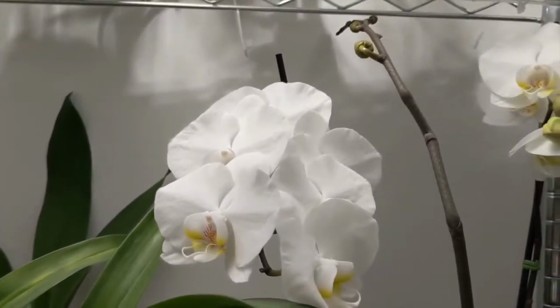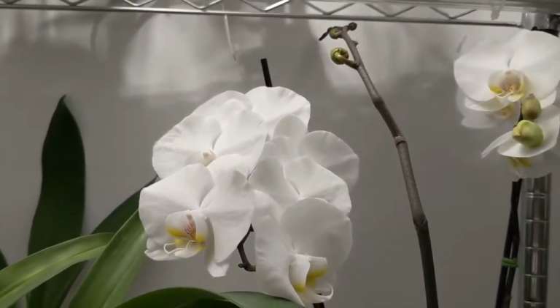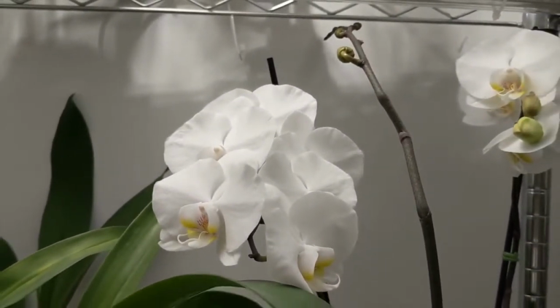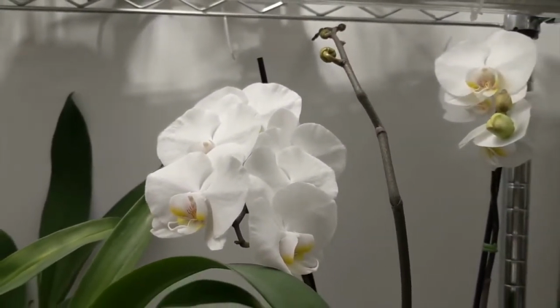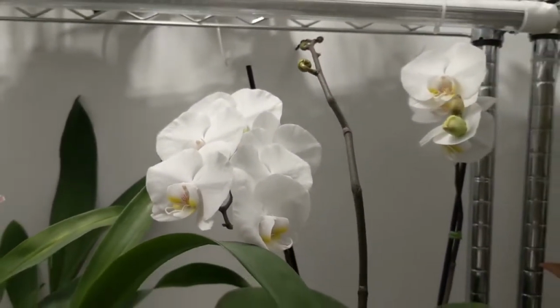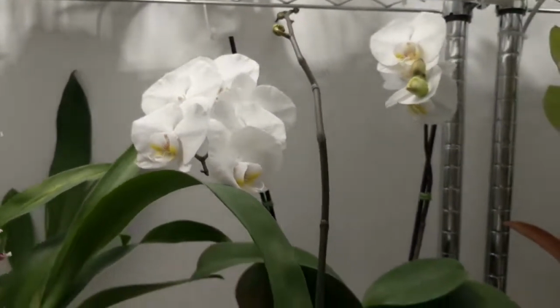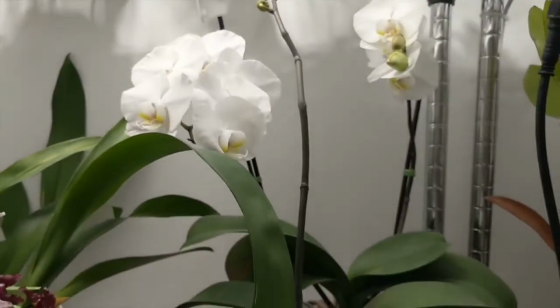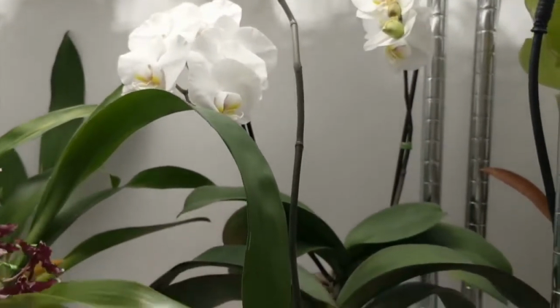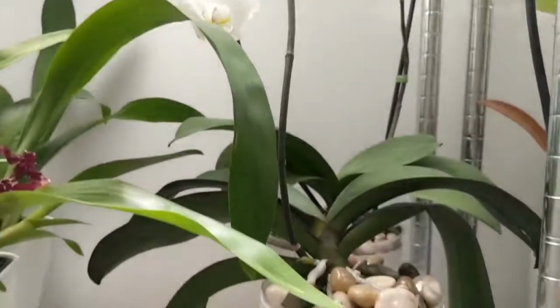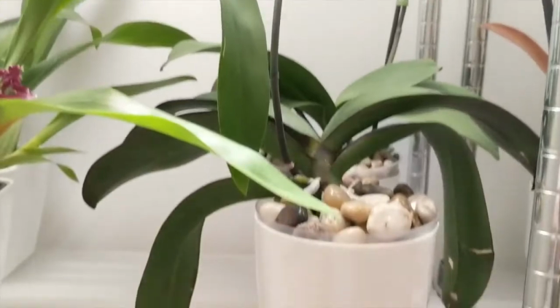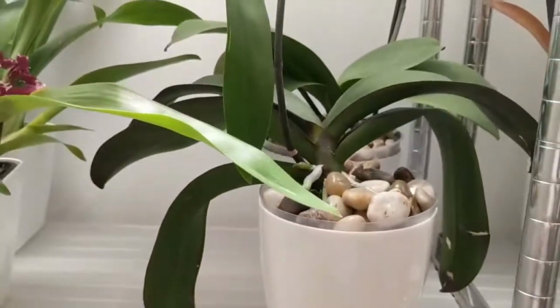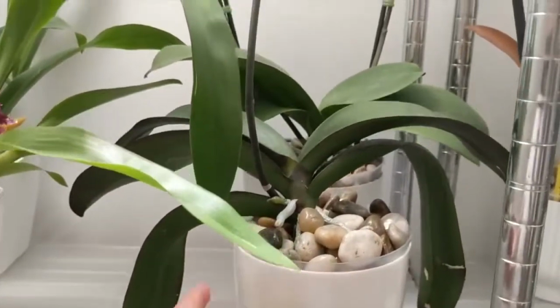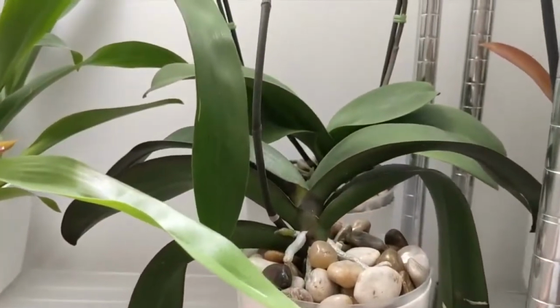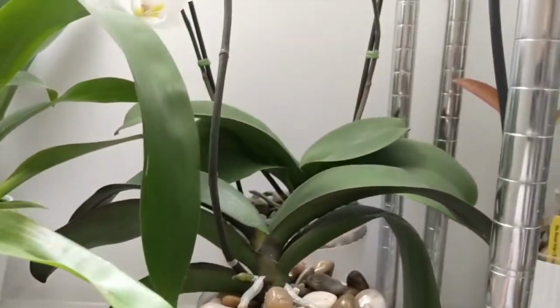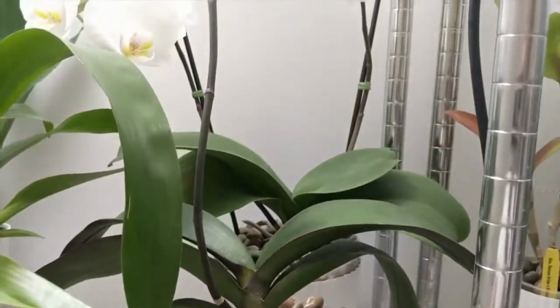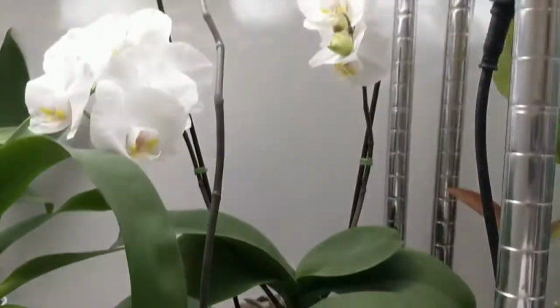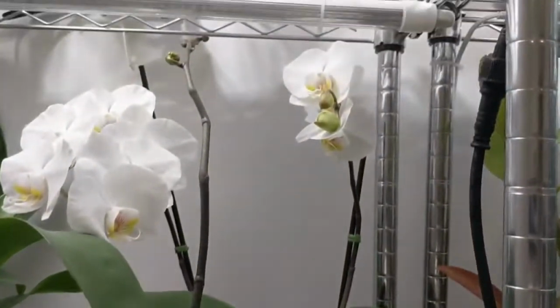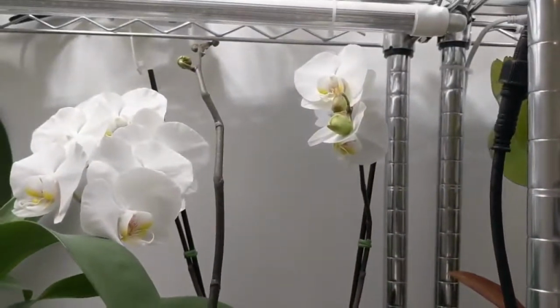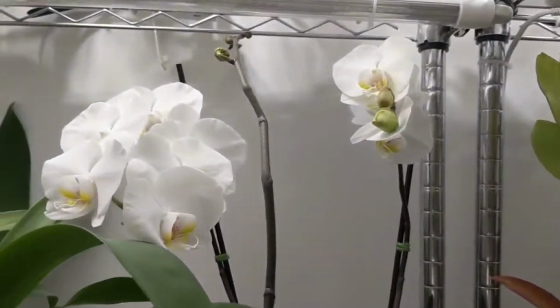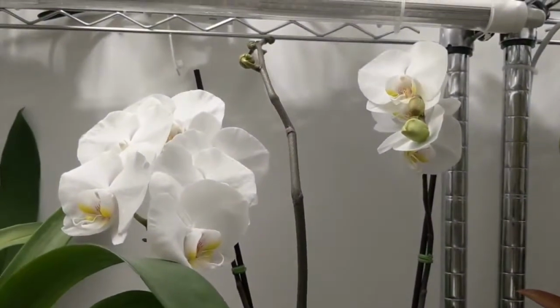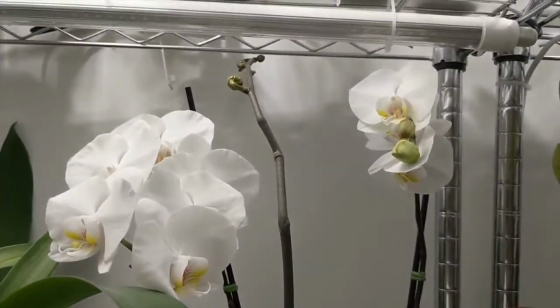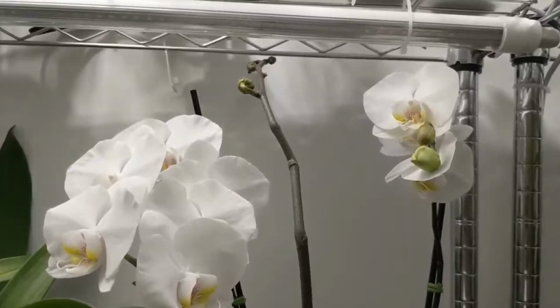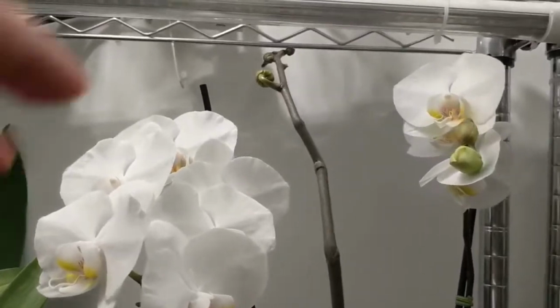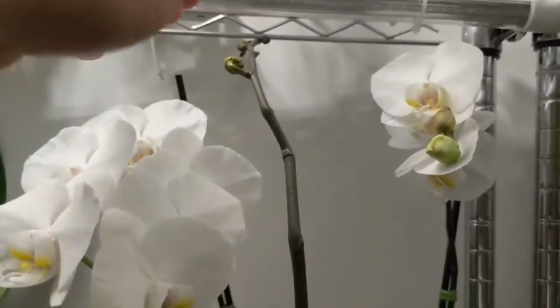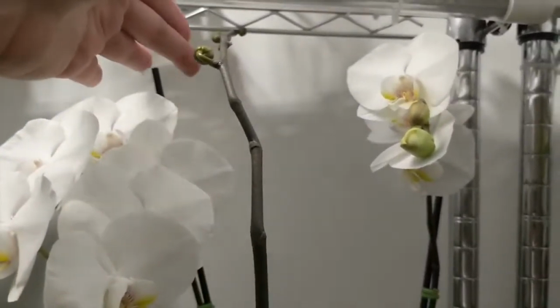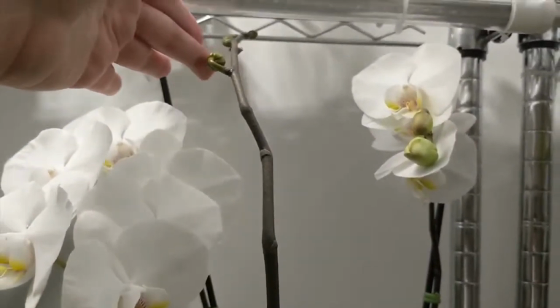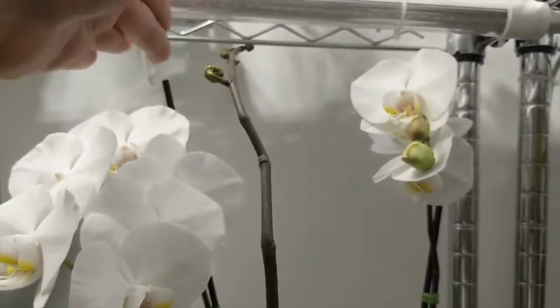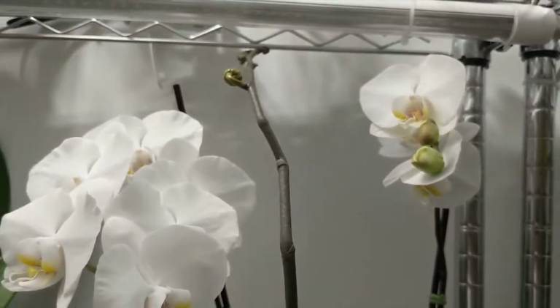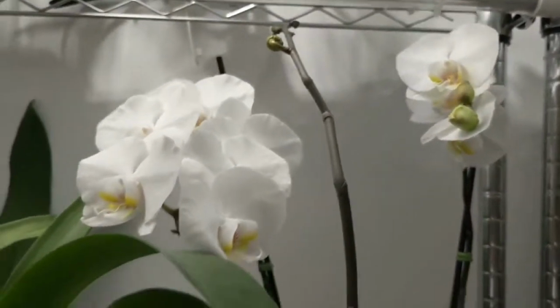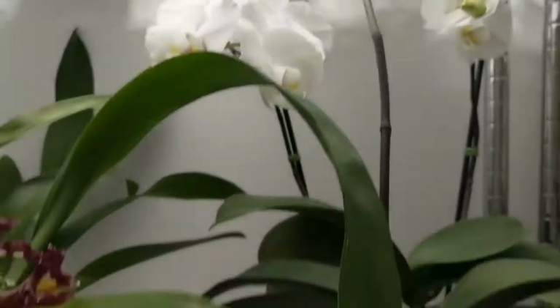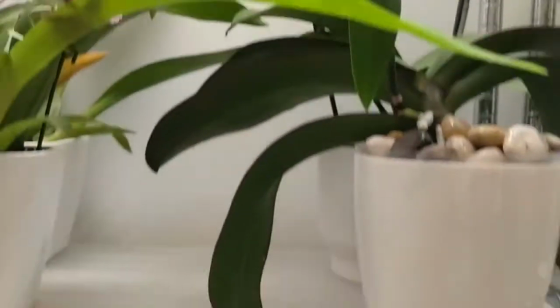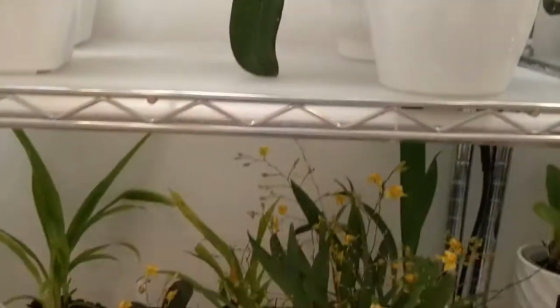This one up here is my first Phalaenopsis that I ever got, seven years ago. I actually transitioned it to semi-hydroponics and it's putting out some buds.